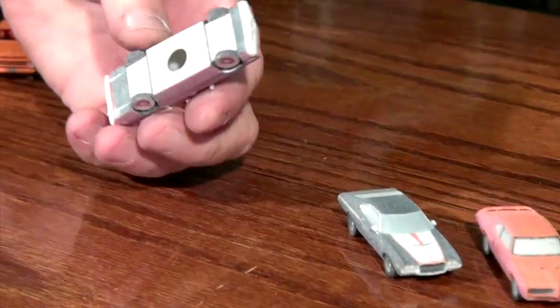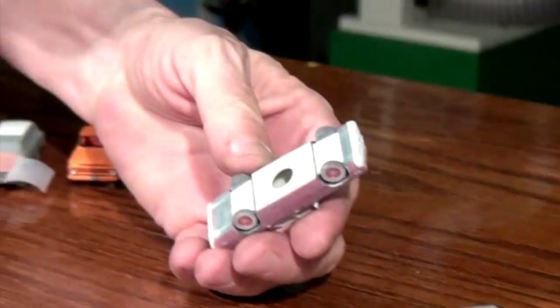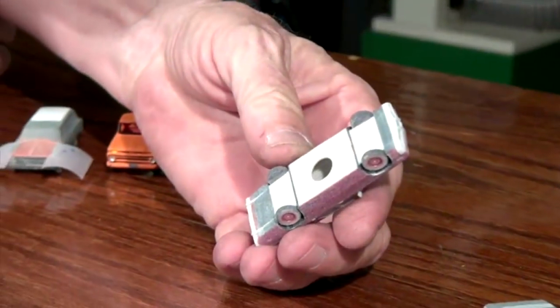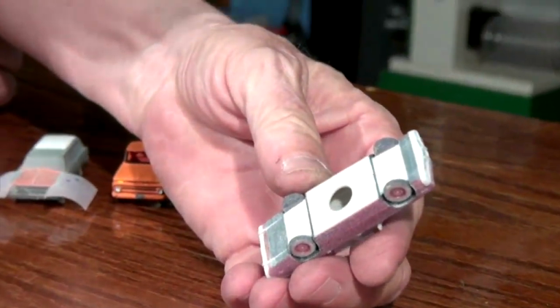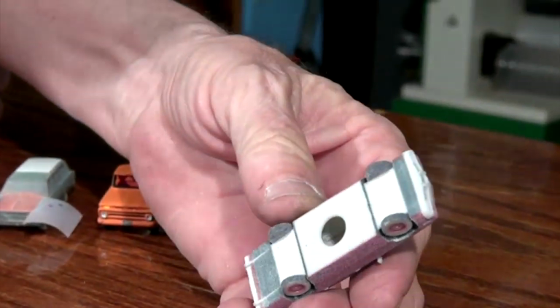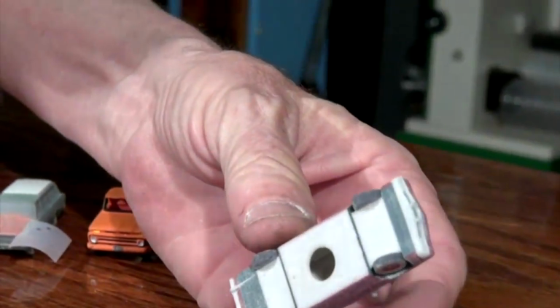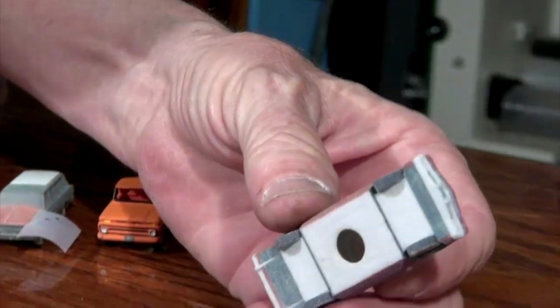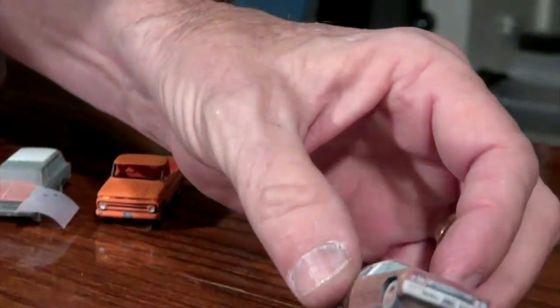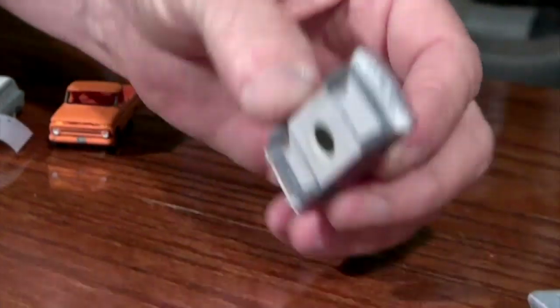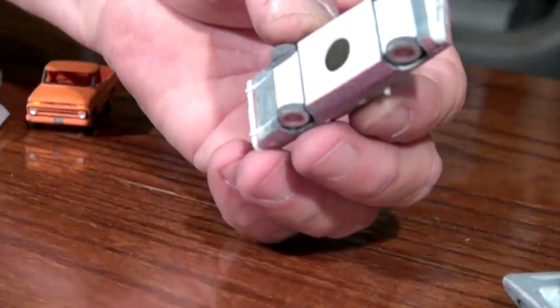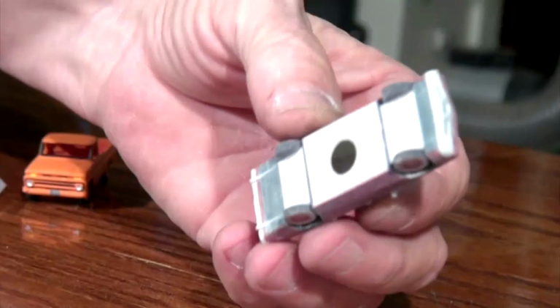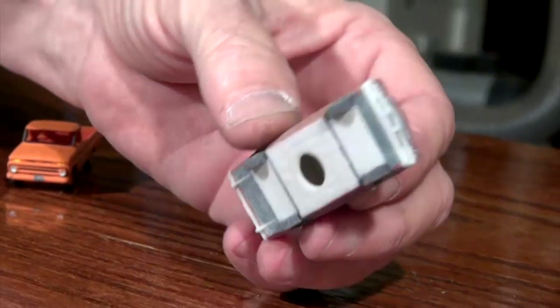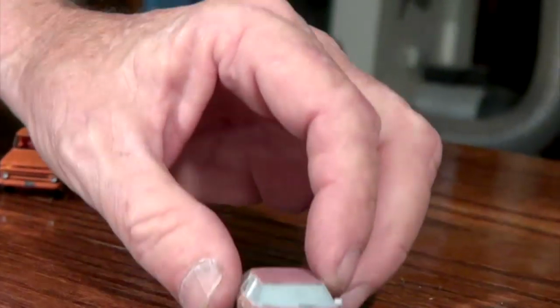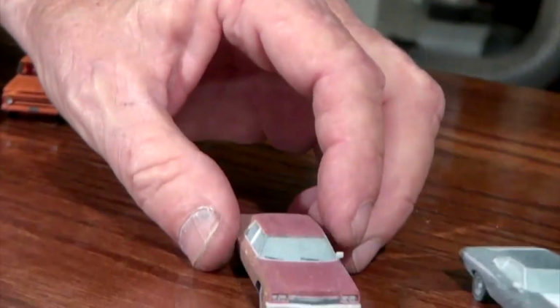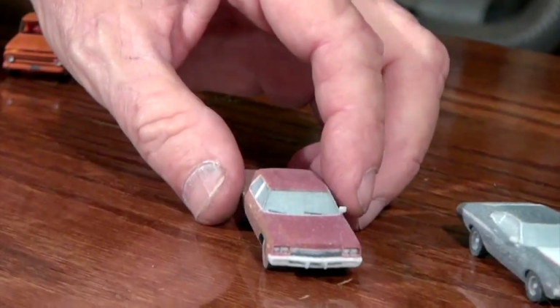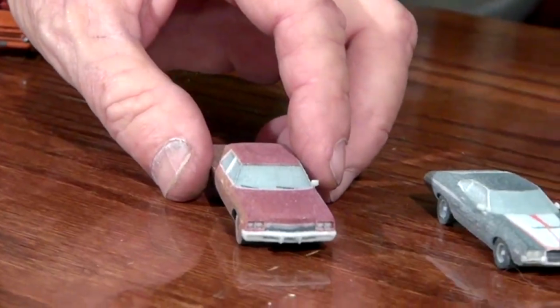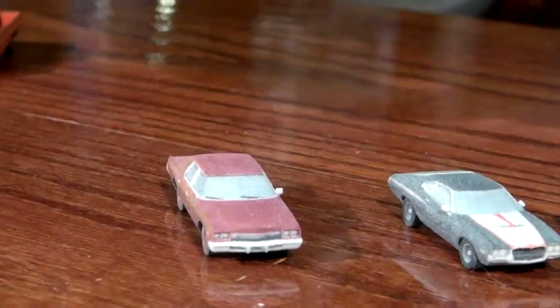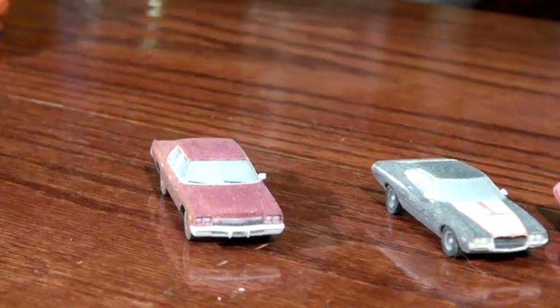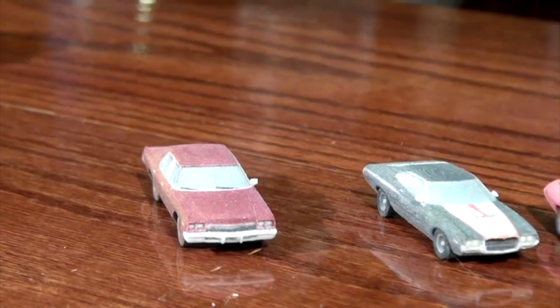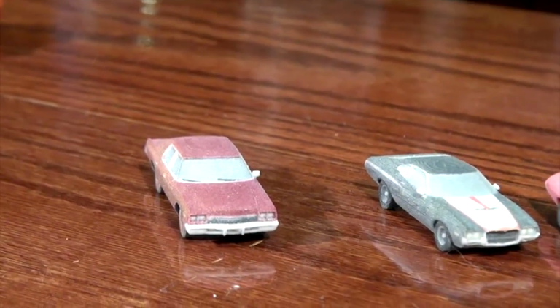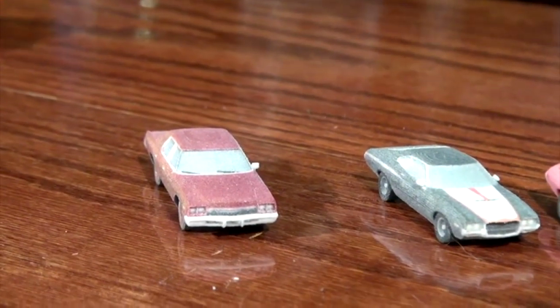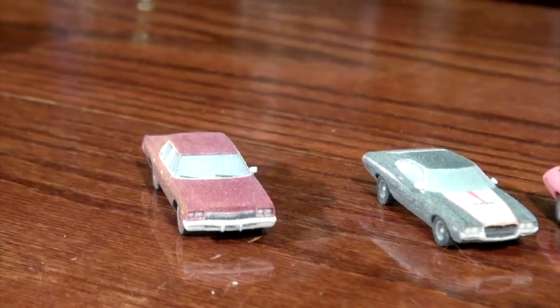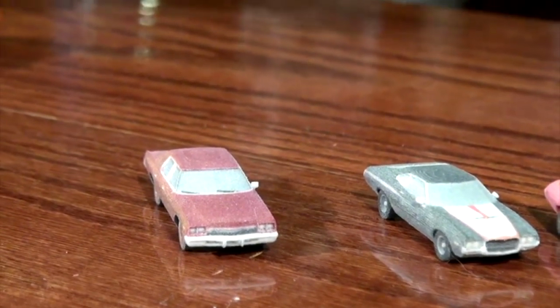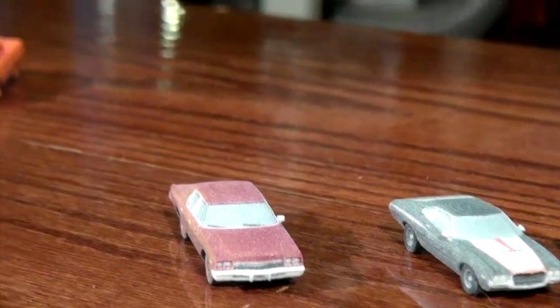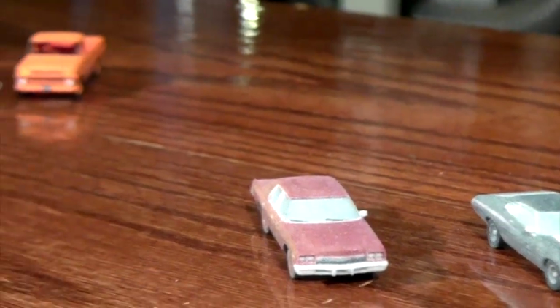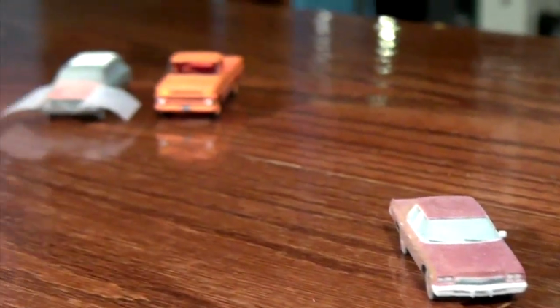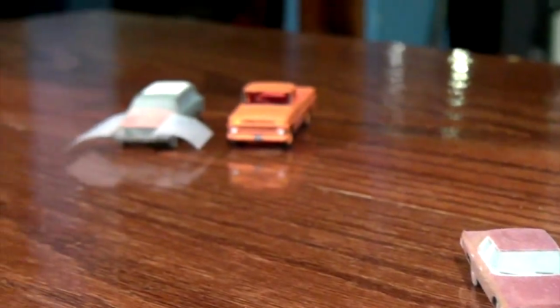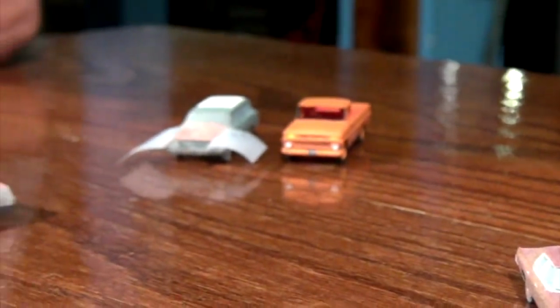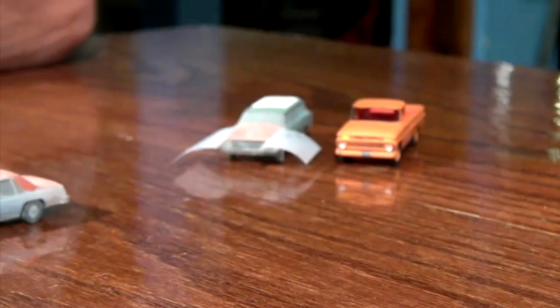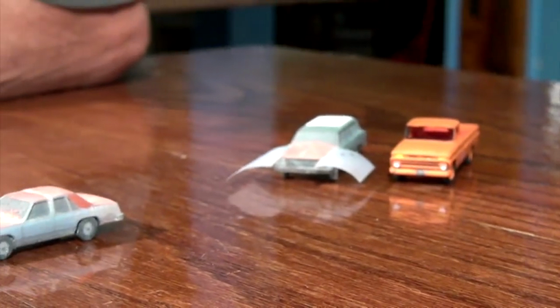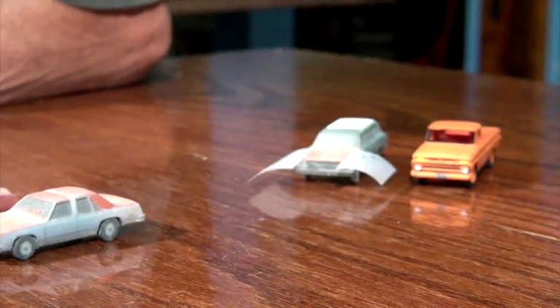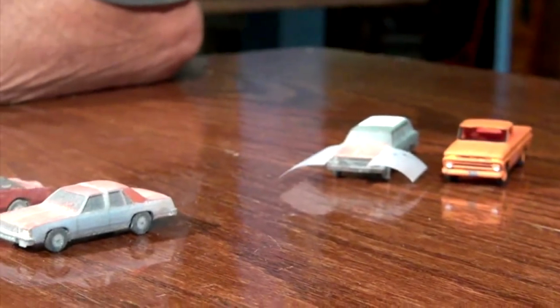These cars are not solid — I can see an air hole right there where it's hollow. If you wanted to, you could put headlights and taillights in them? You could. That's a great thought.